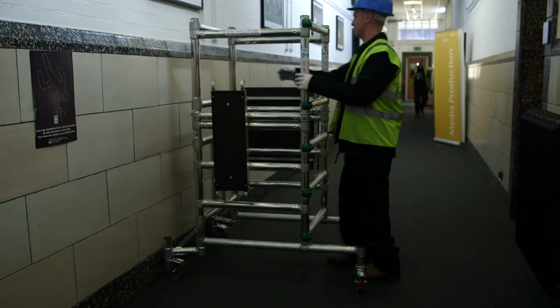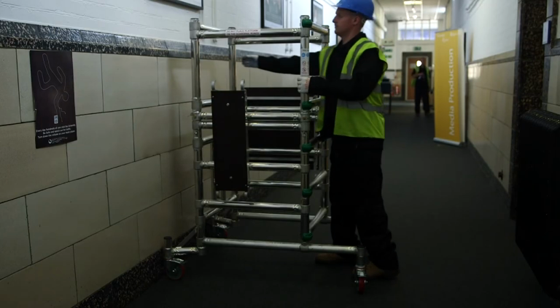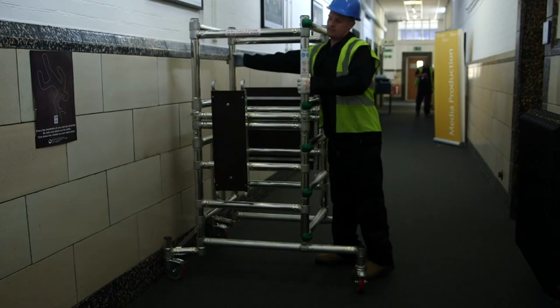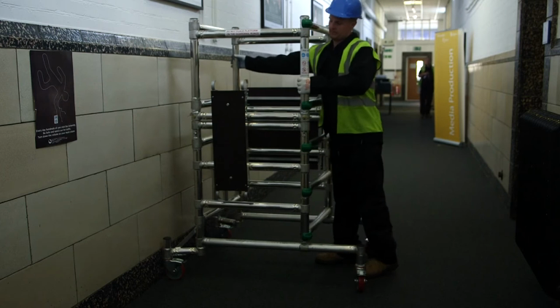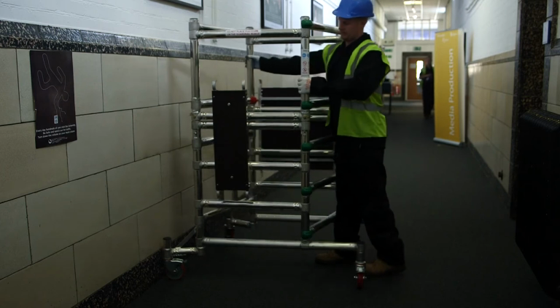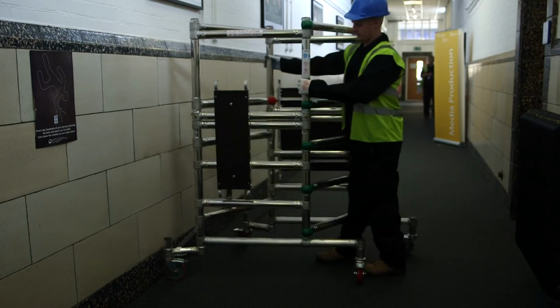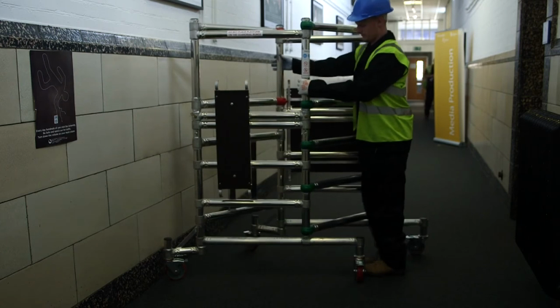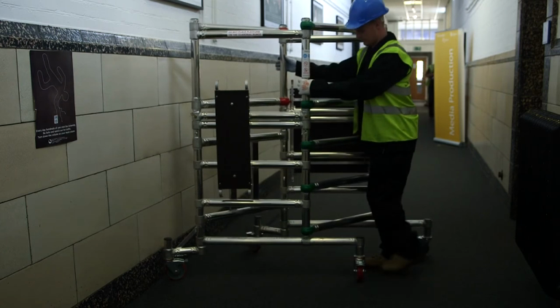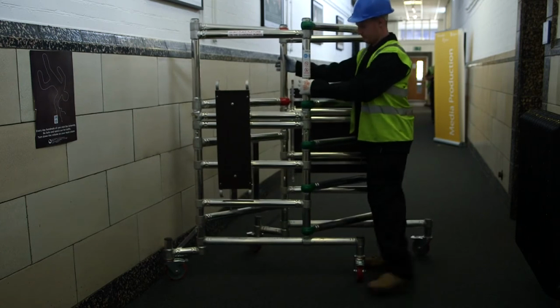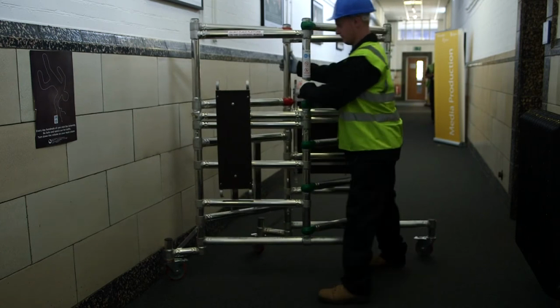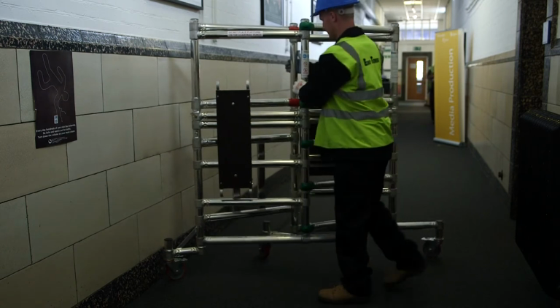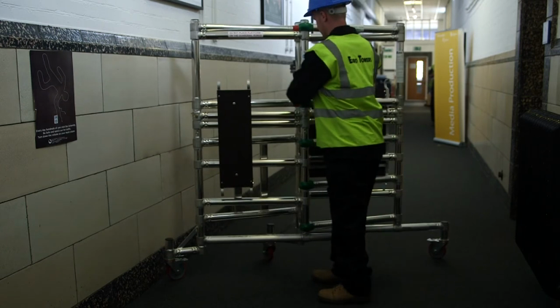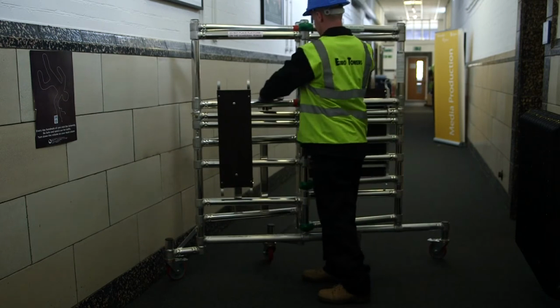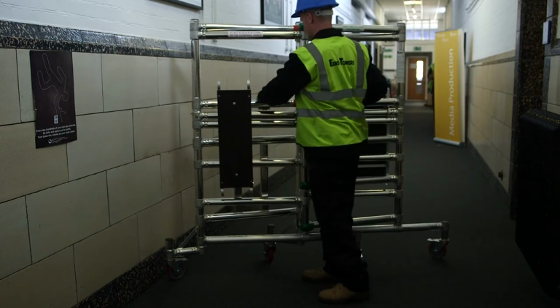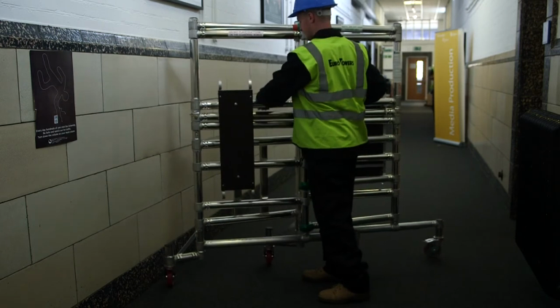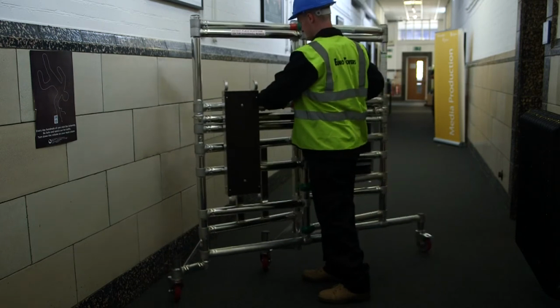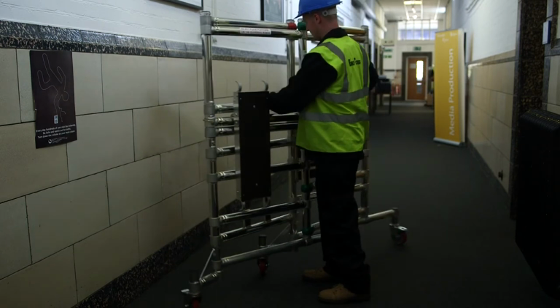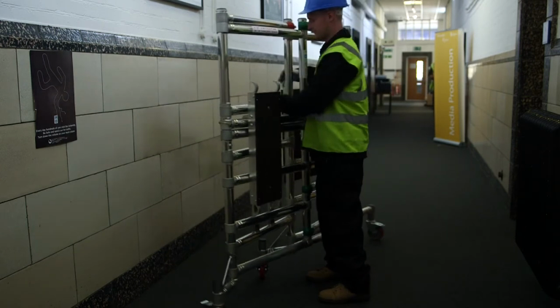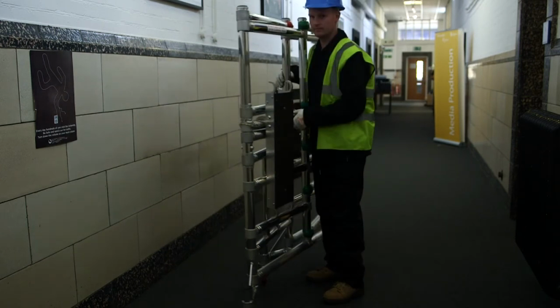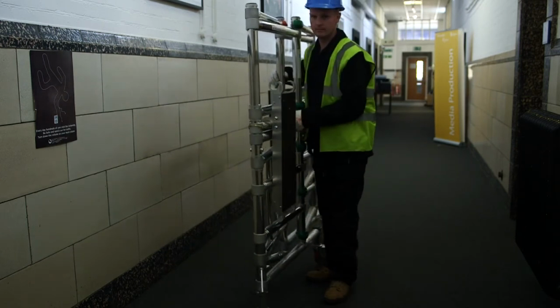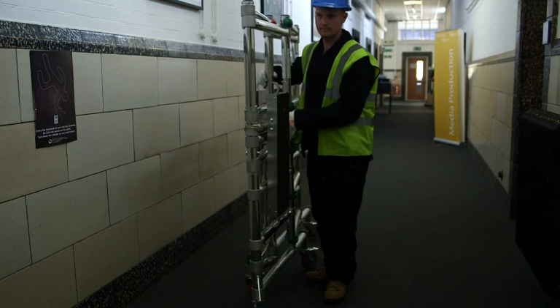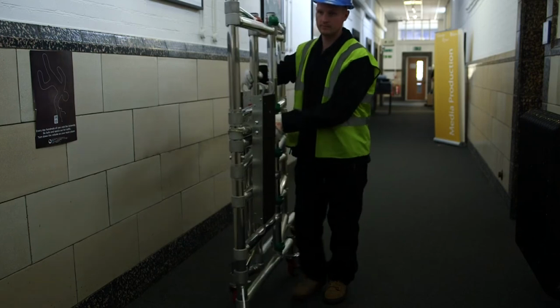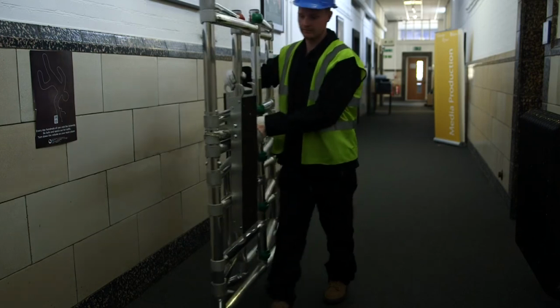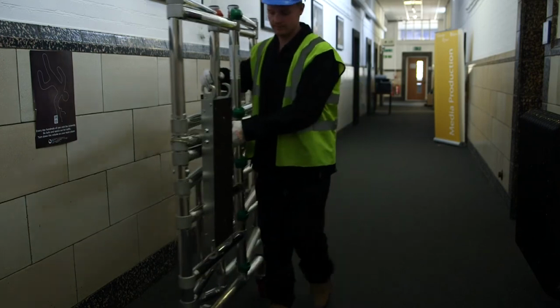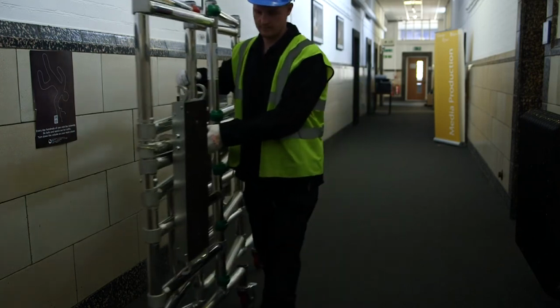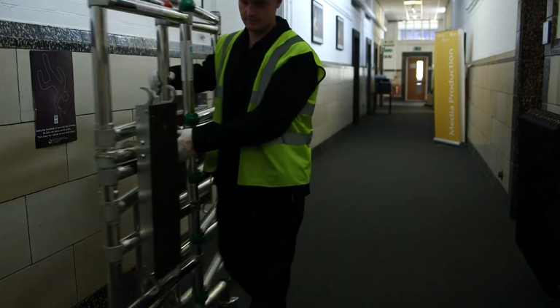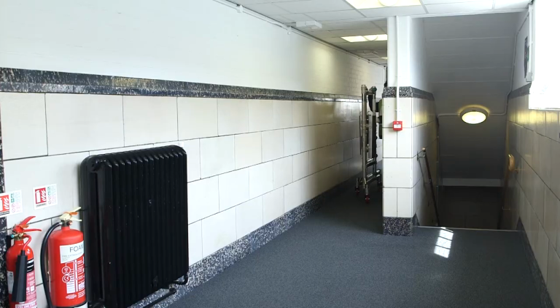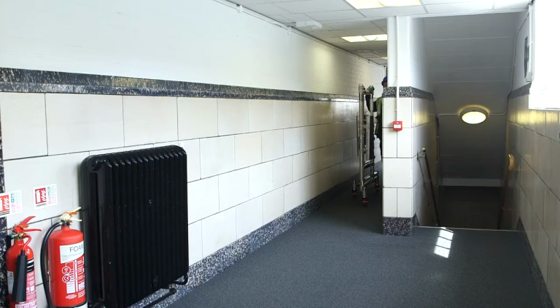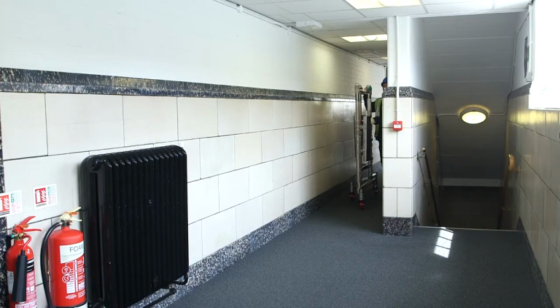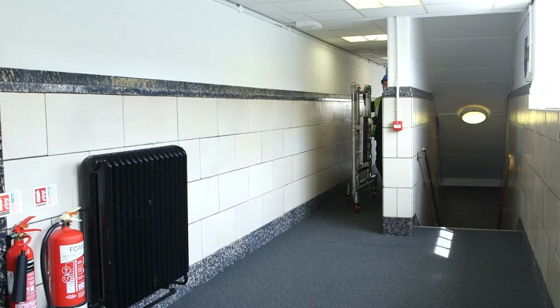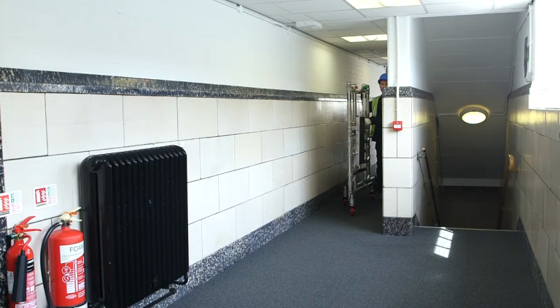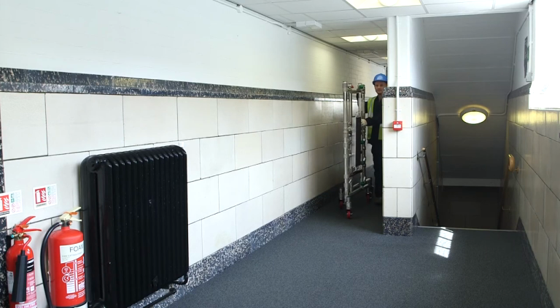The podium can even be folded flat, ideal for manoeuvrability and storage. Open or closed, it passes through doors and corridors with ease.